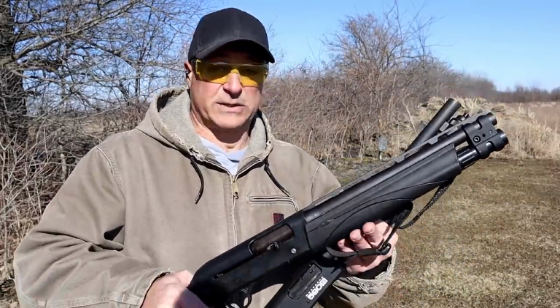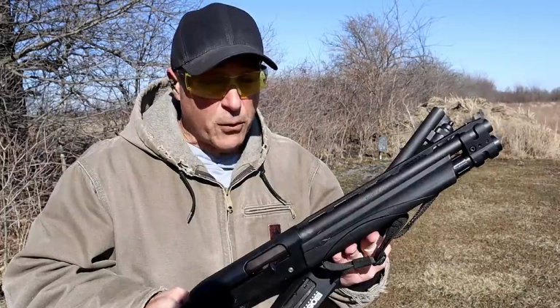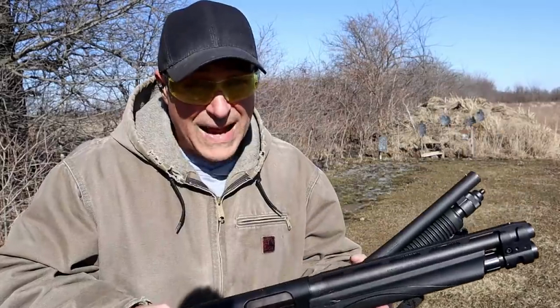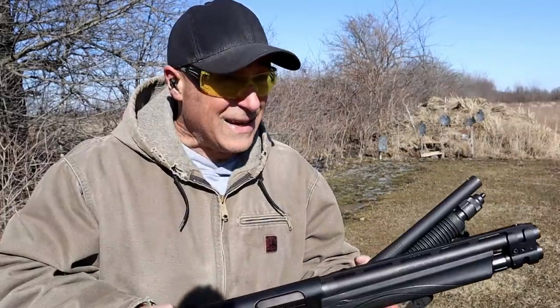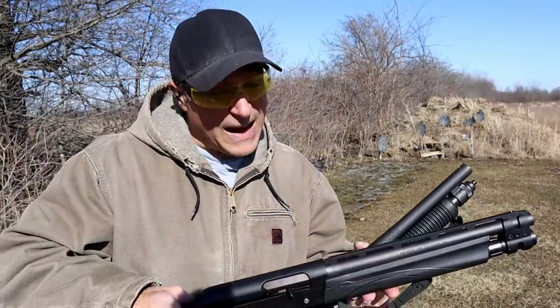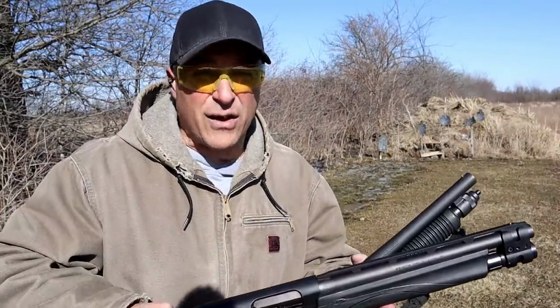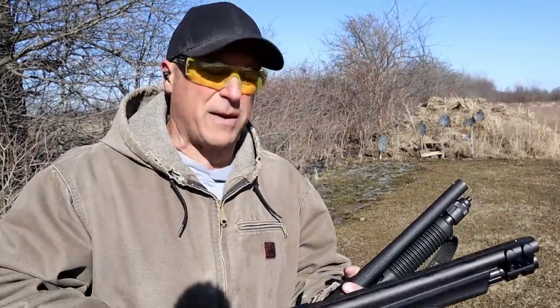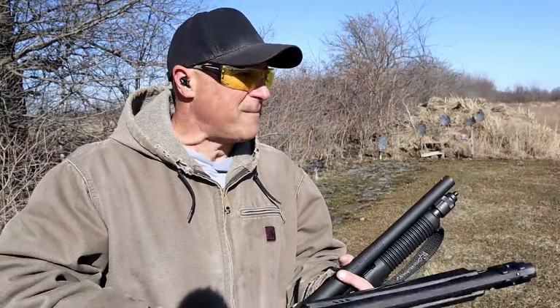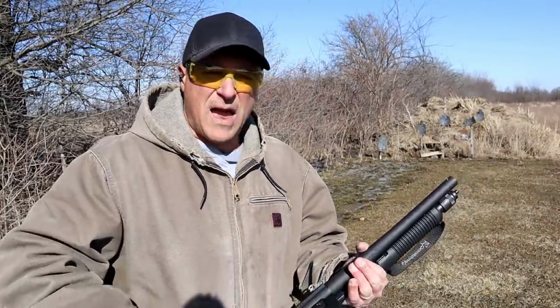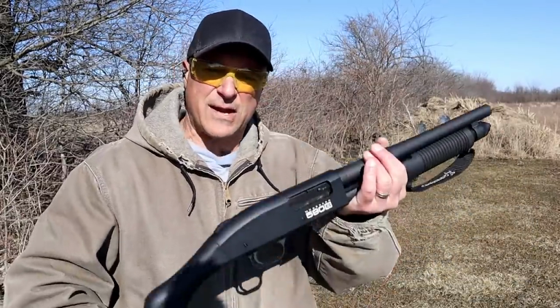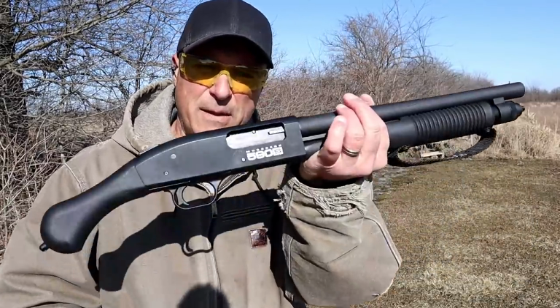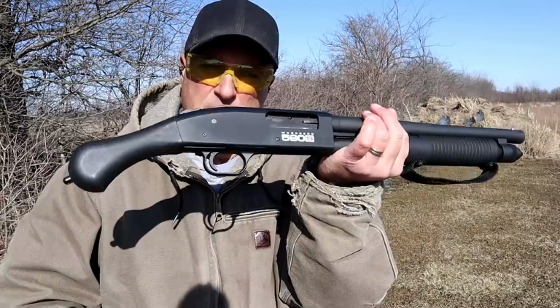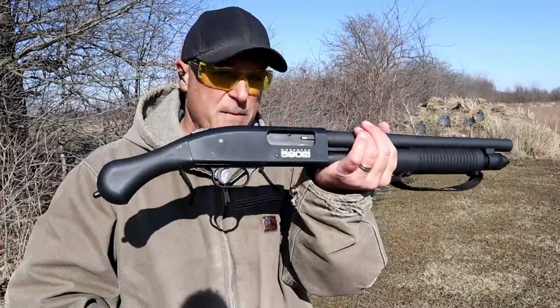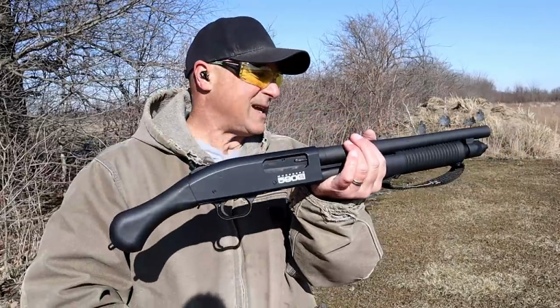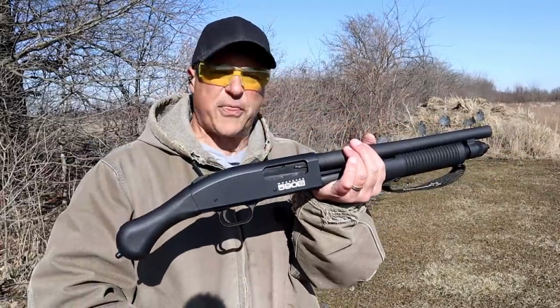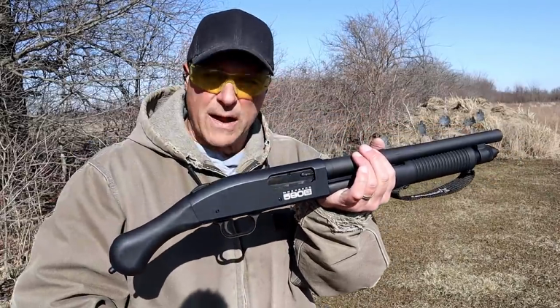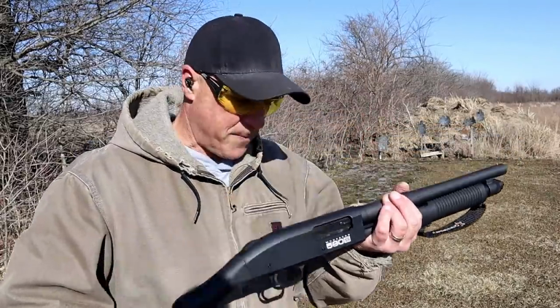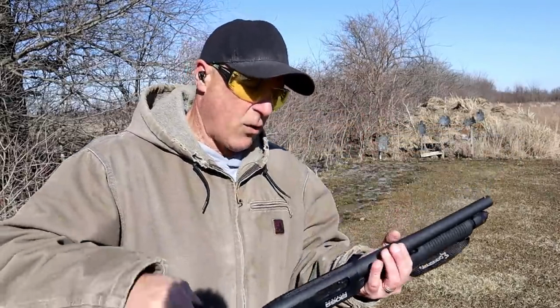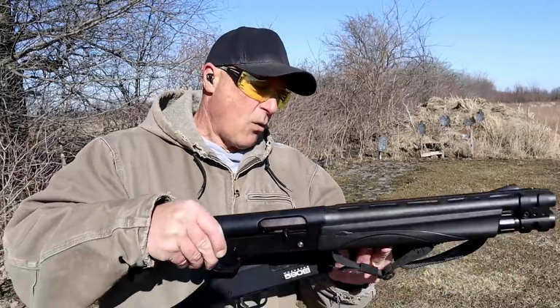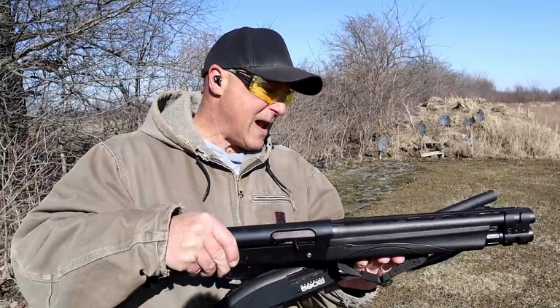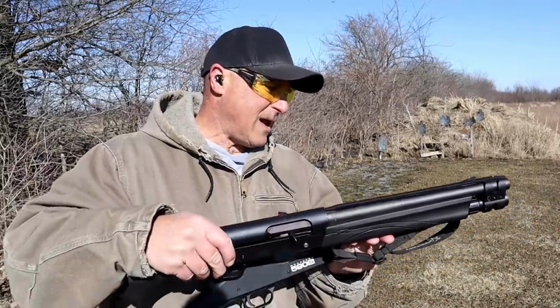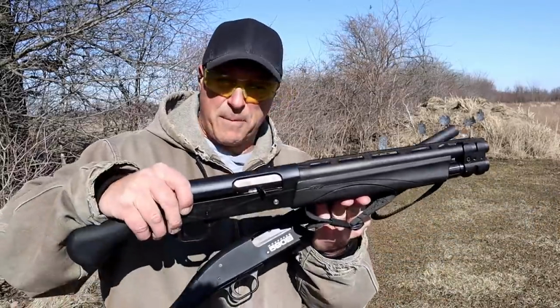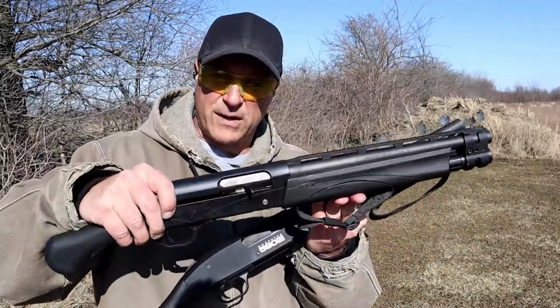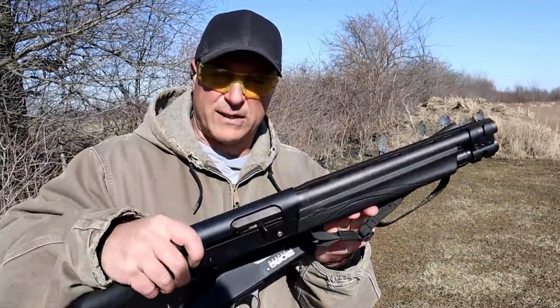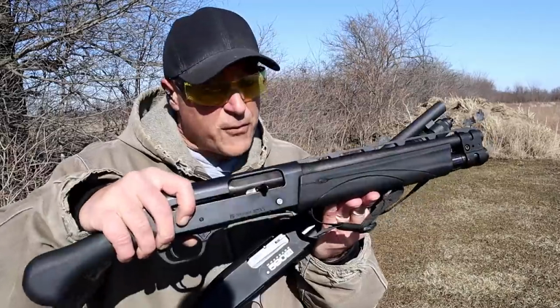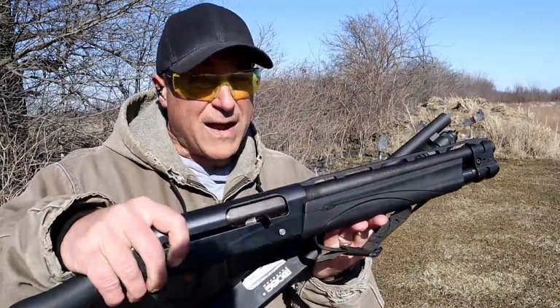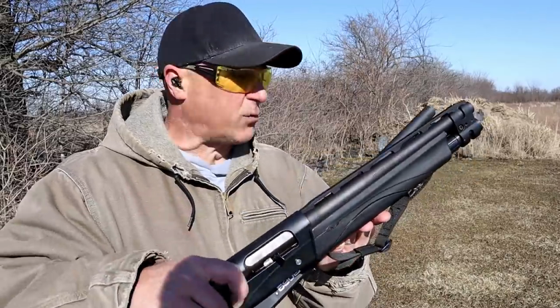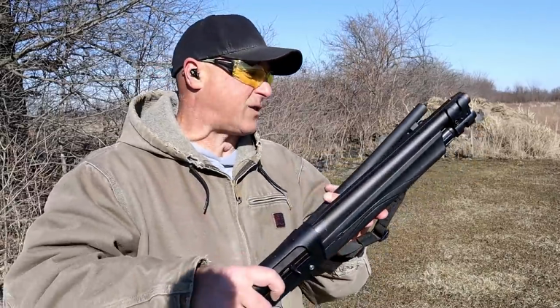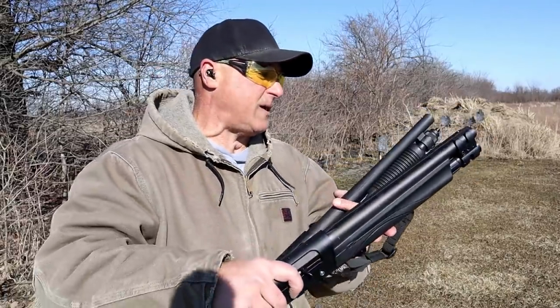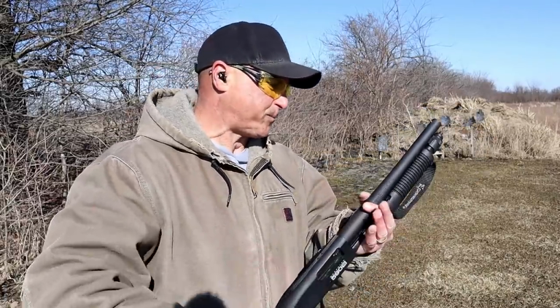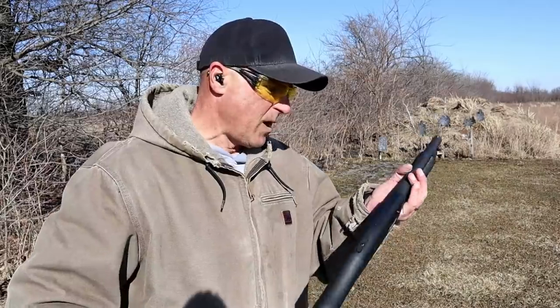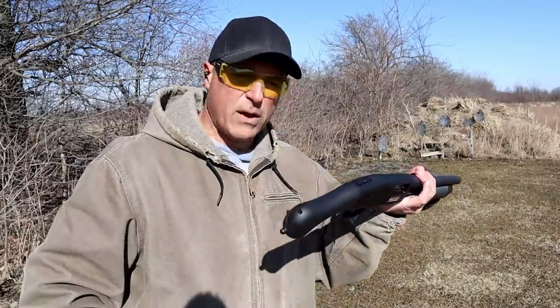The V3 TAC 13 was selling for around $999, and the Mossberg 590s has an MSRP of $630 — so we're looking at a price increase if you can find a V3 TAC 13.